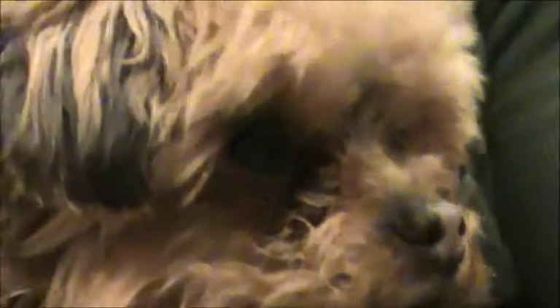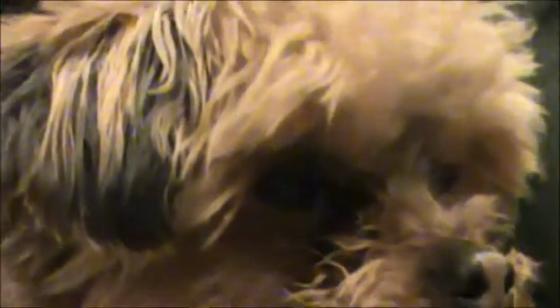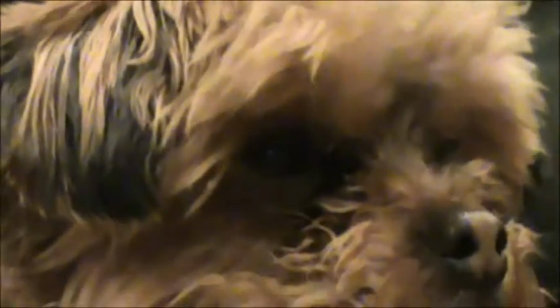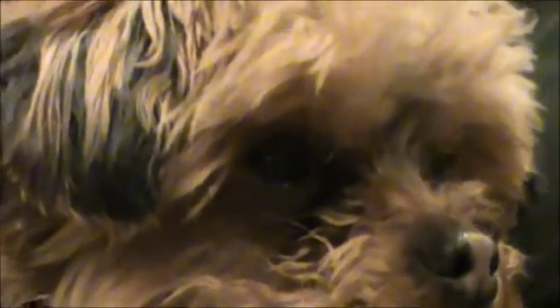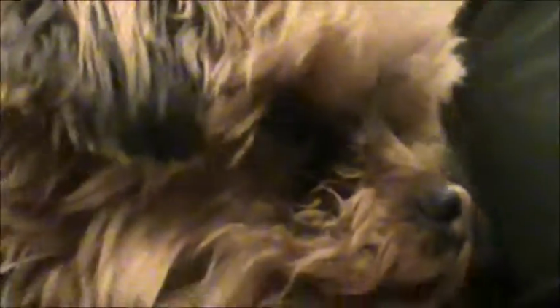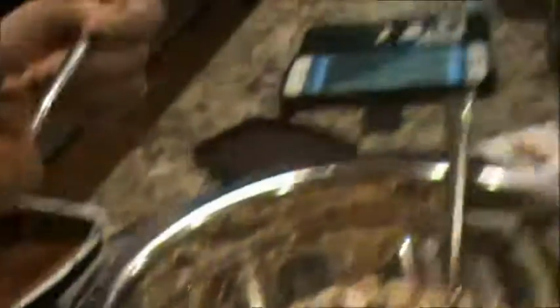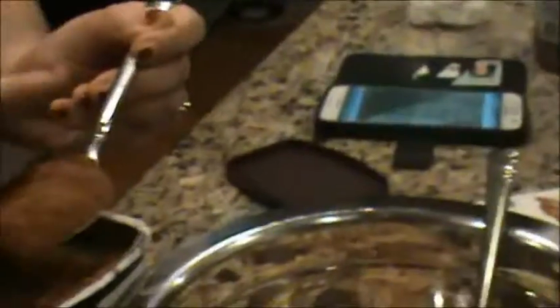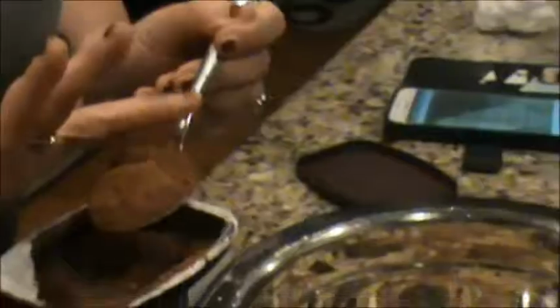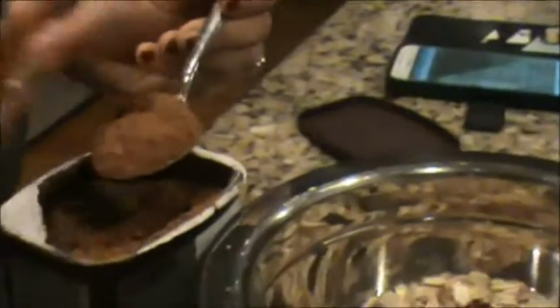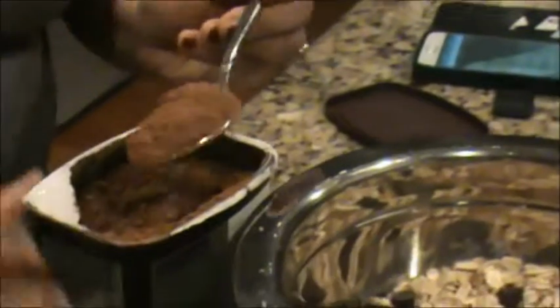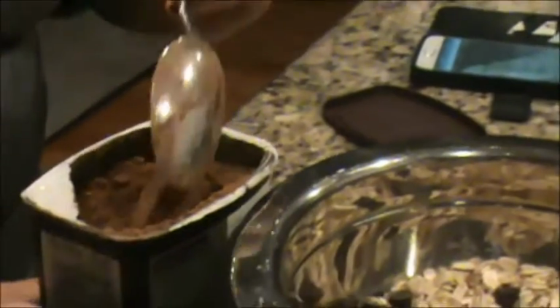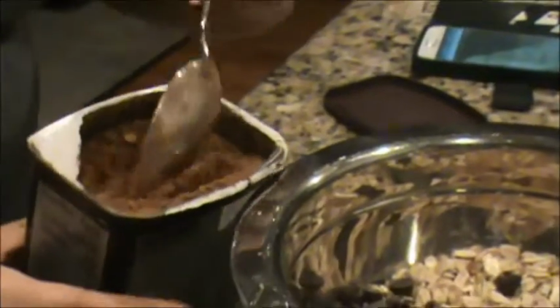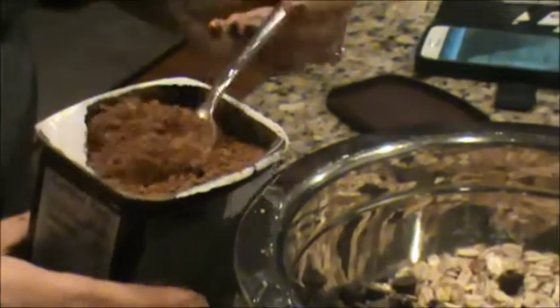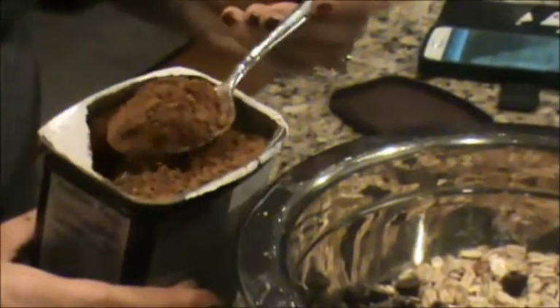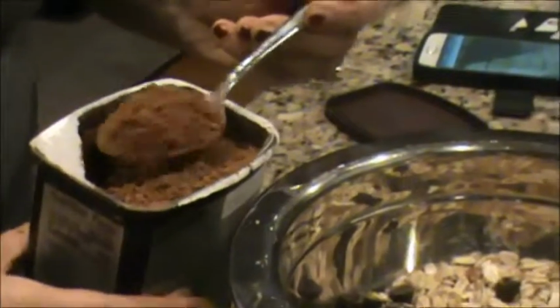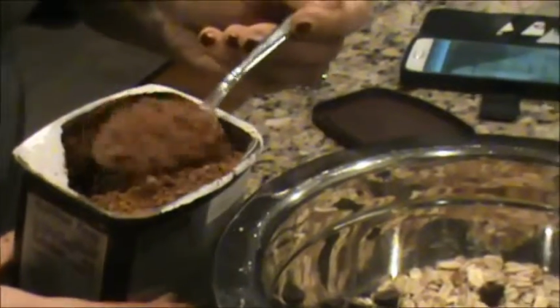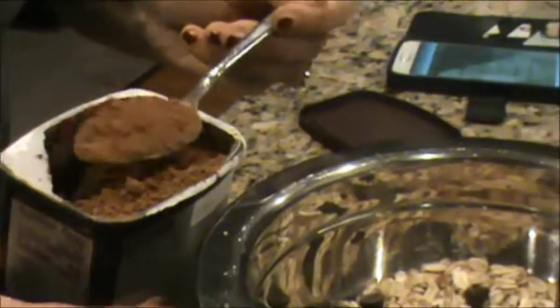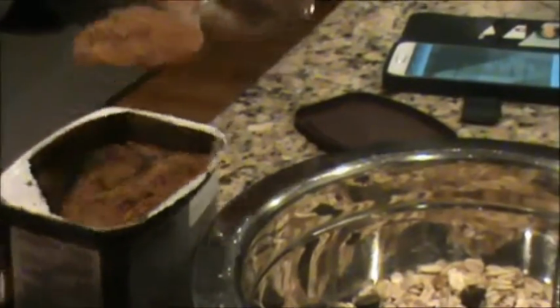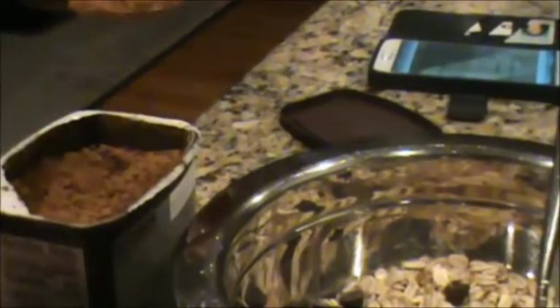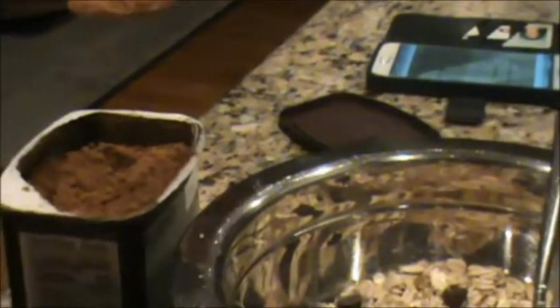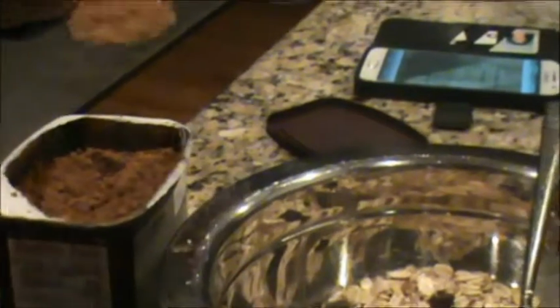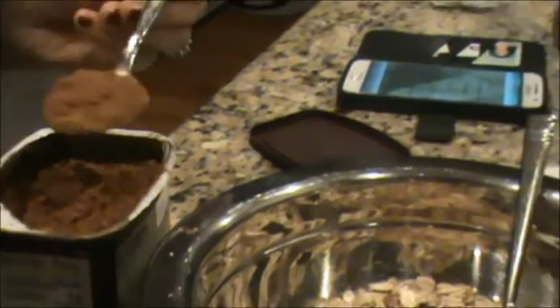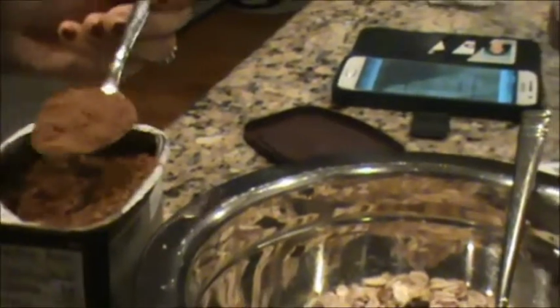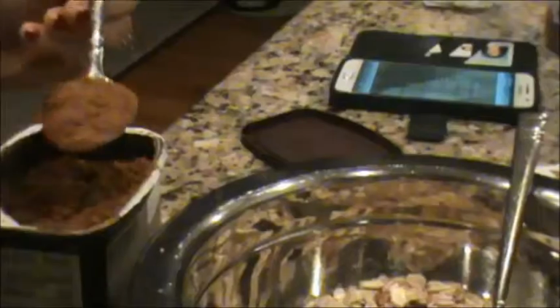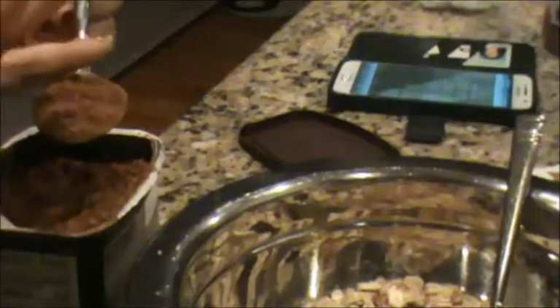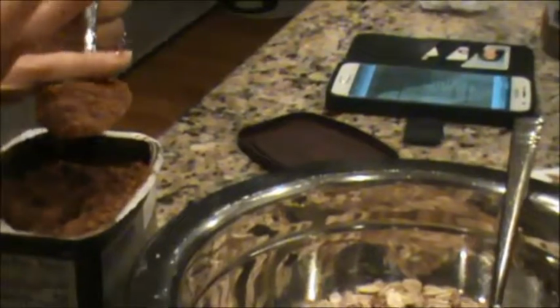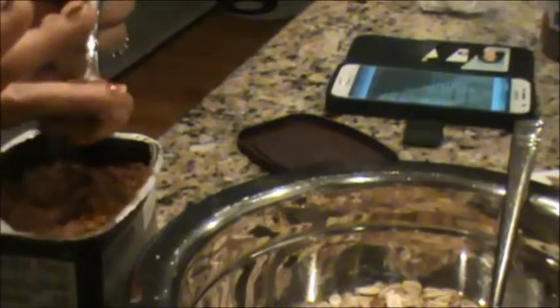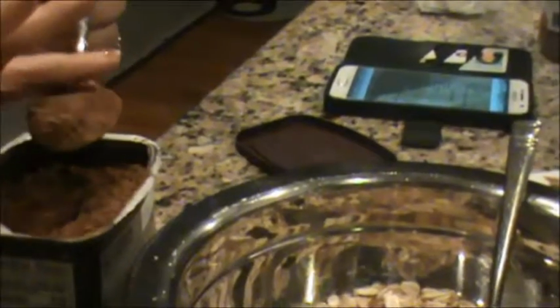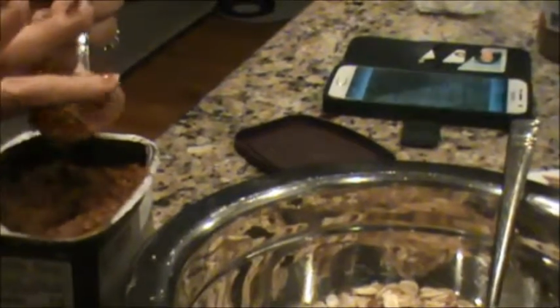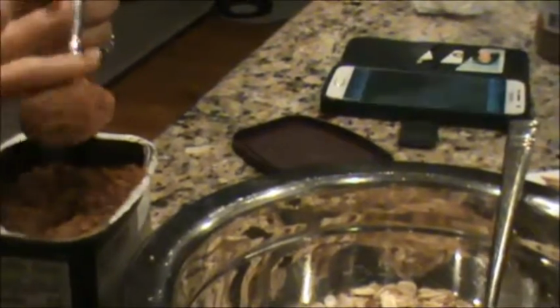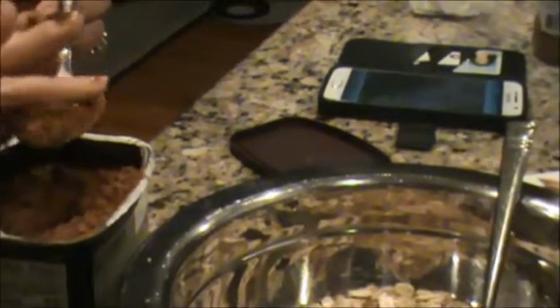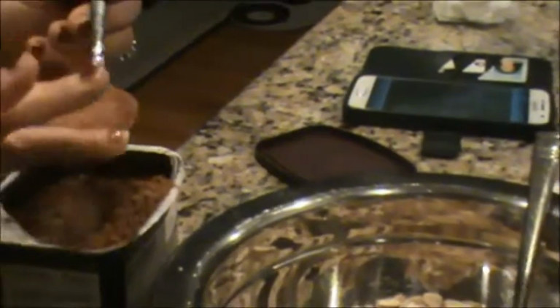This calls for a tablespoon of cocoa — a tablespoon of cocoa — just the regular straight-up cocoa. Just tap it off a little bit.